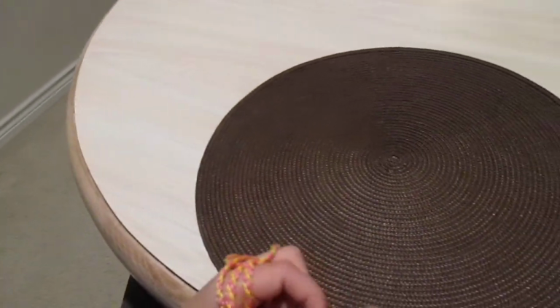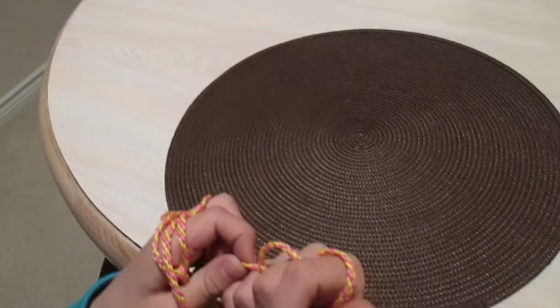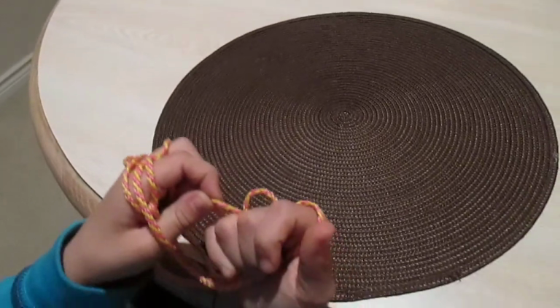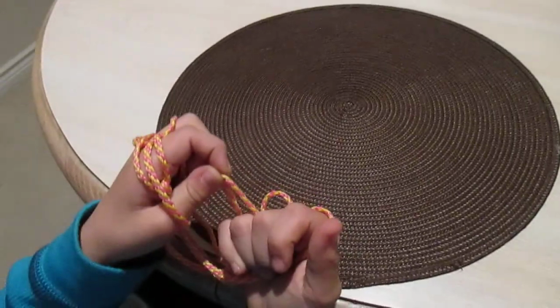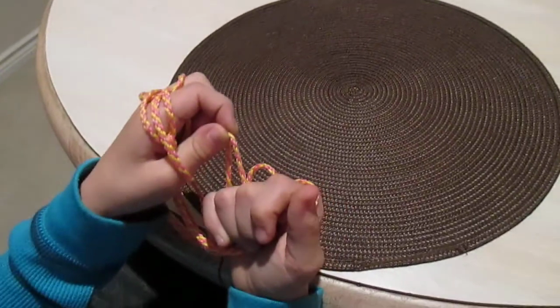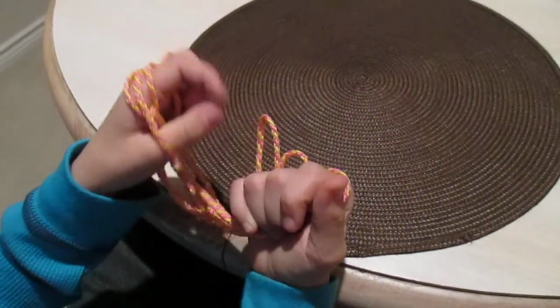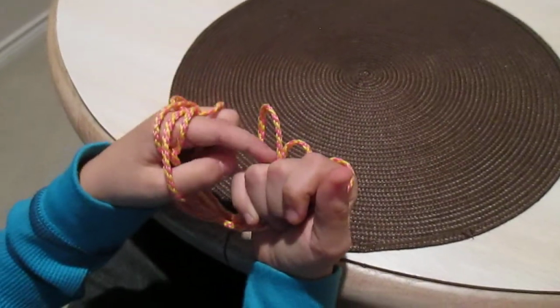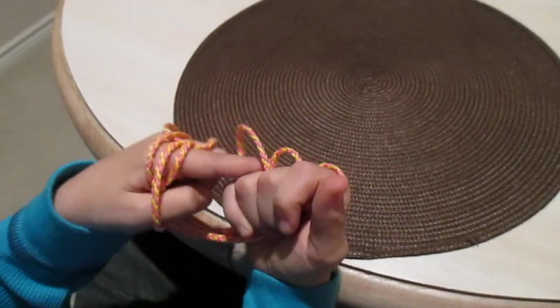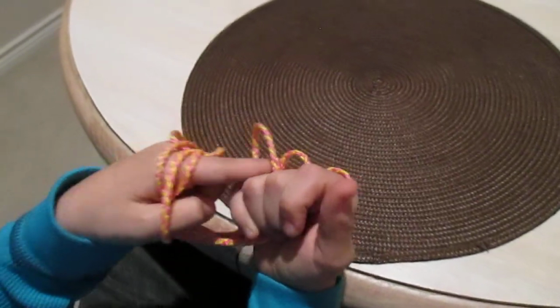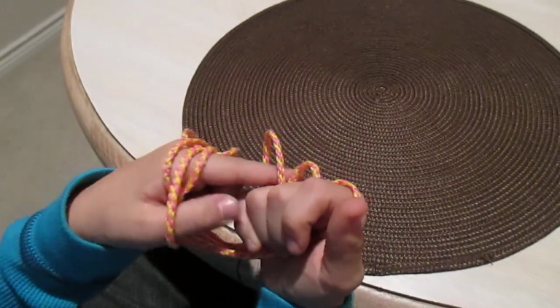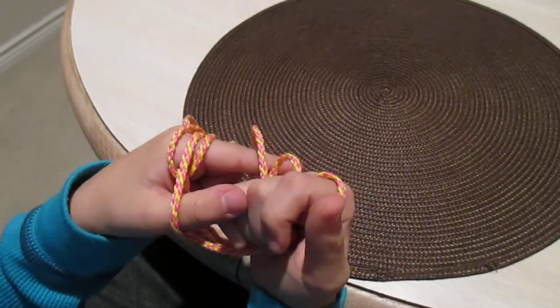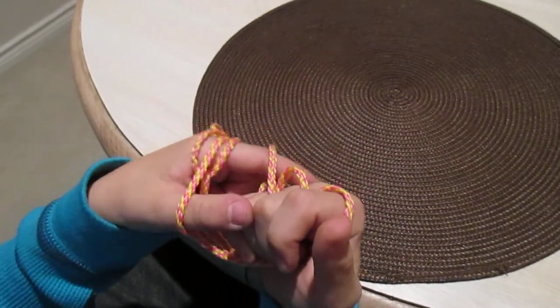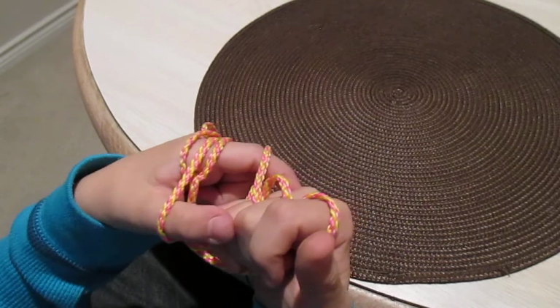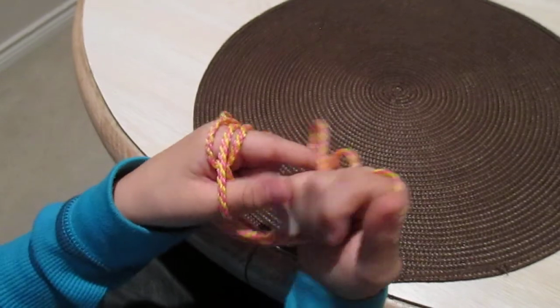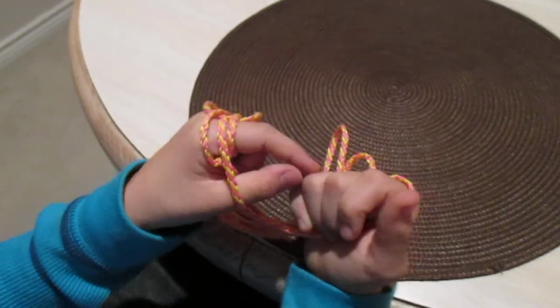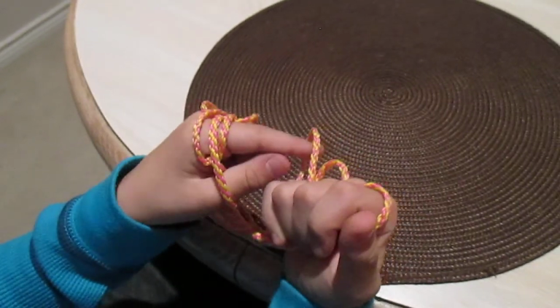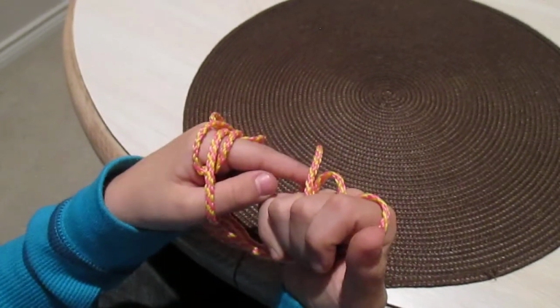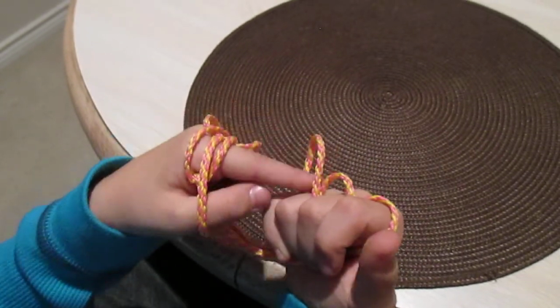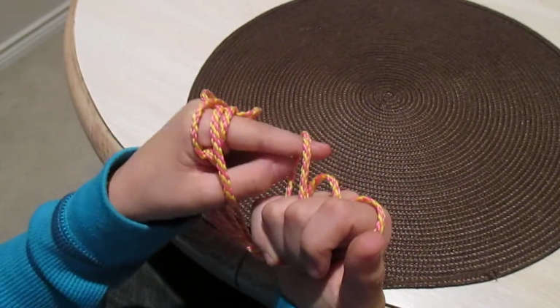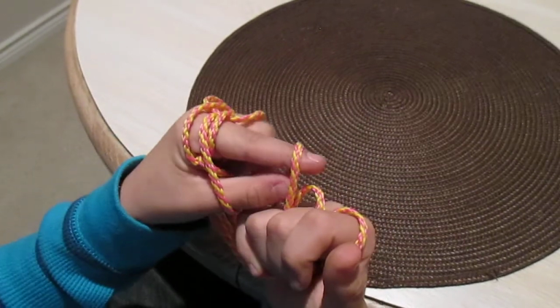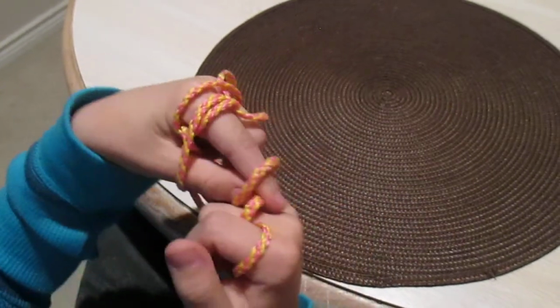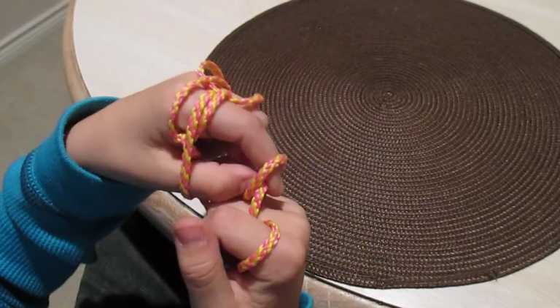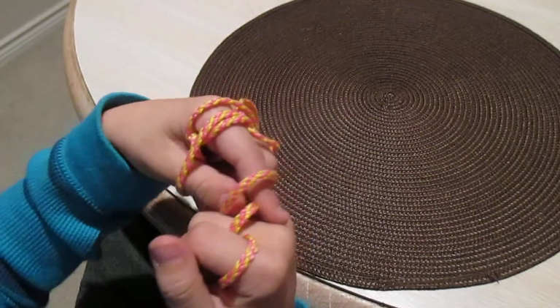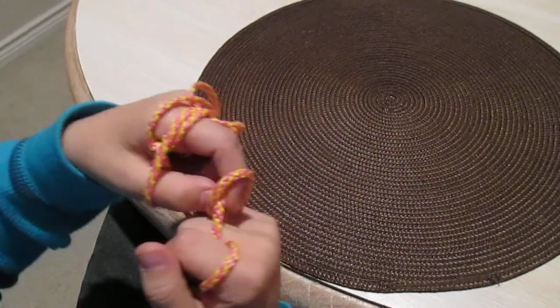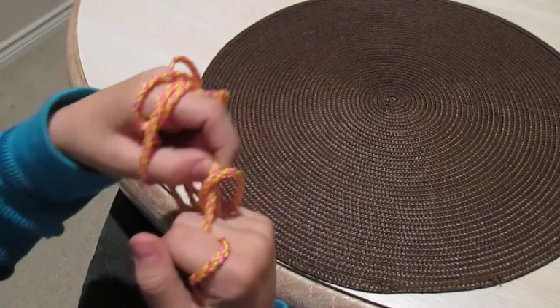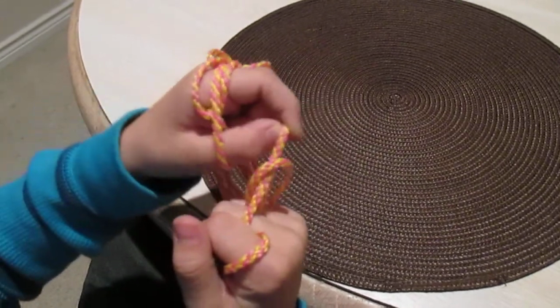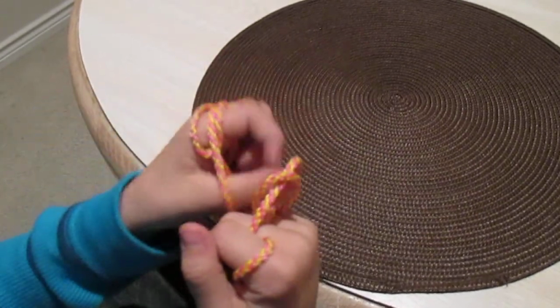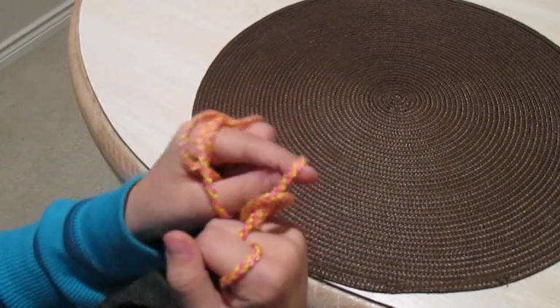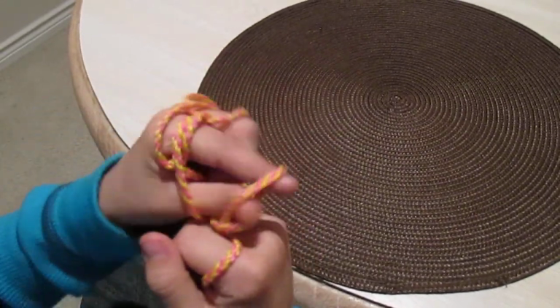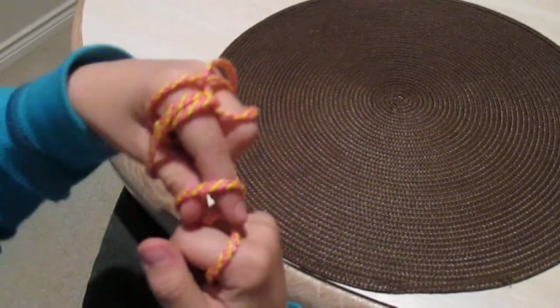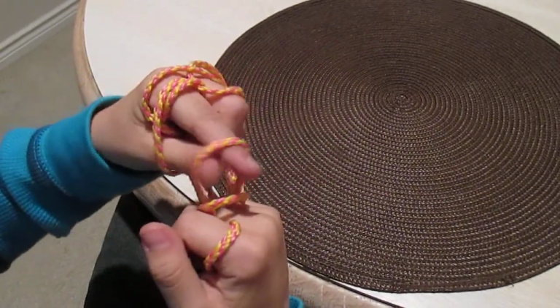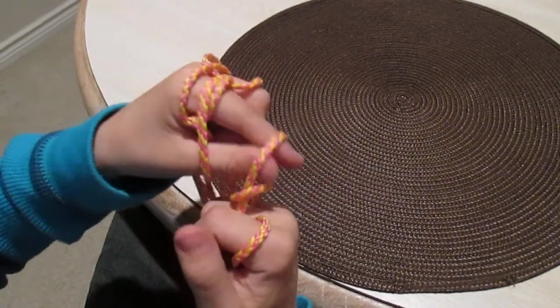Then you can open it. Then you open your ring finger and then open it like this. Then you're going to pull through your middle finger string like that.